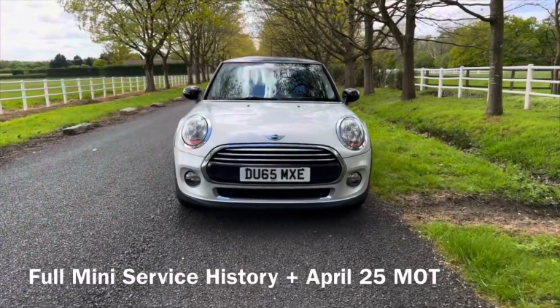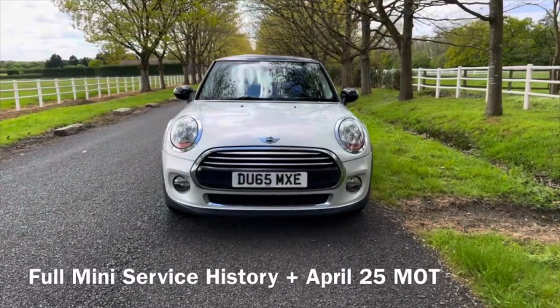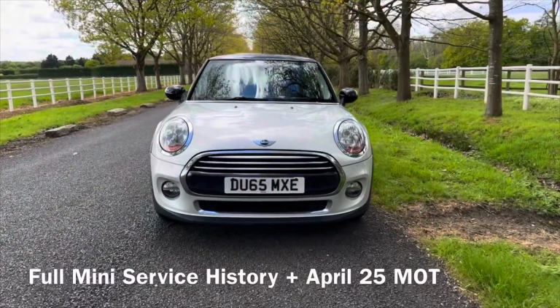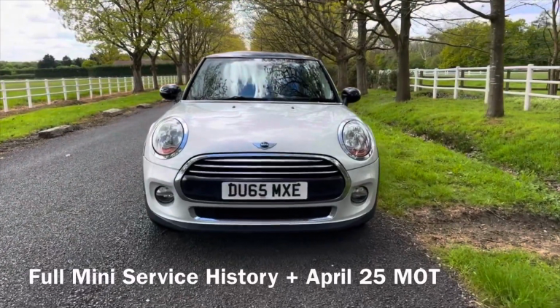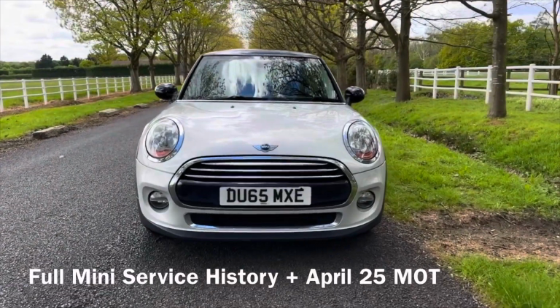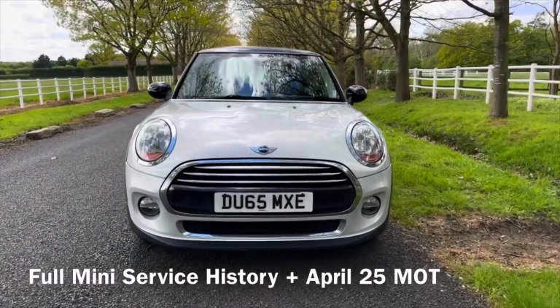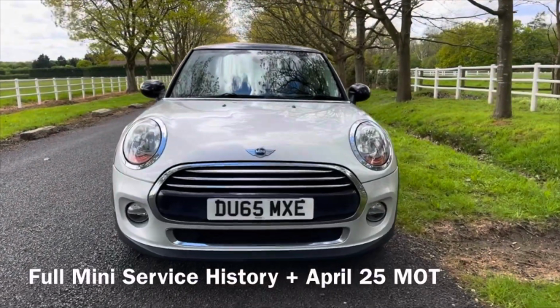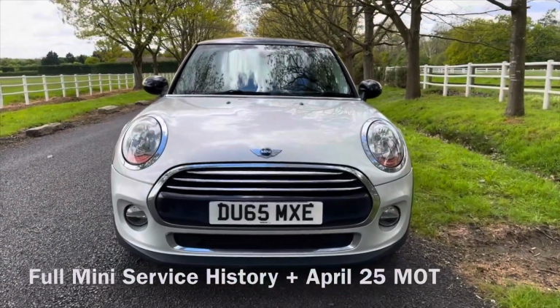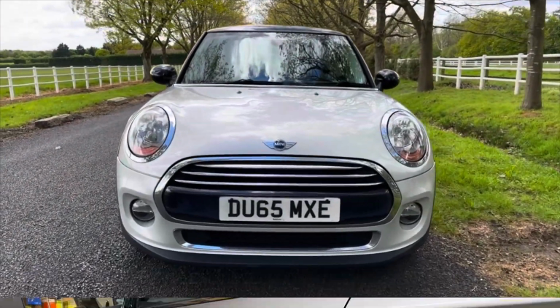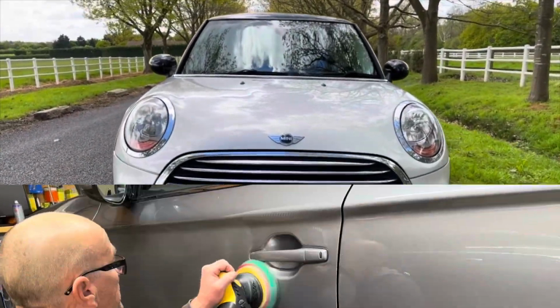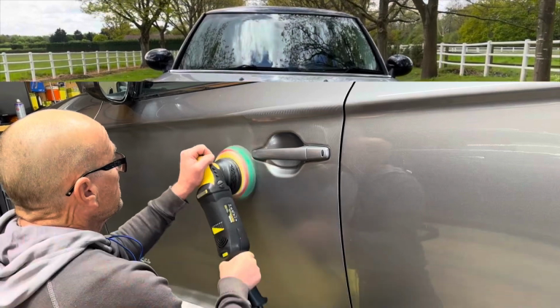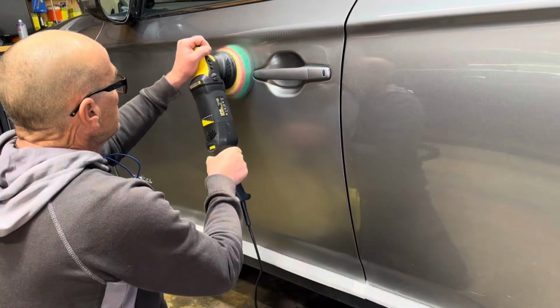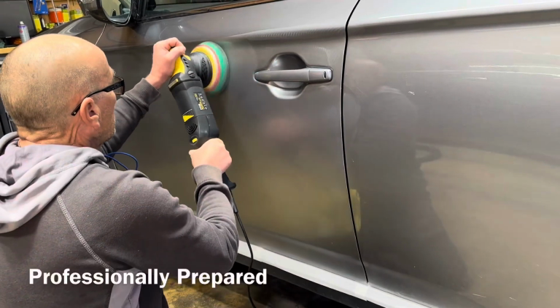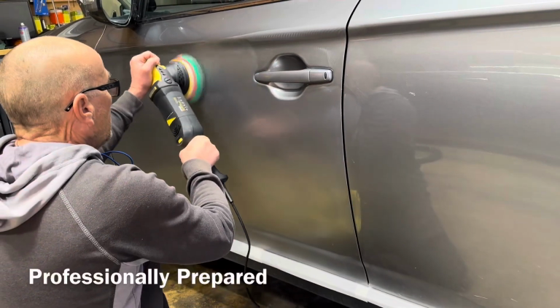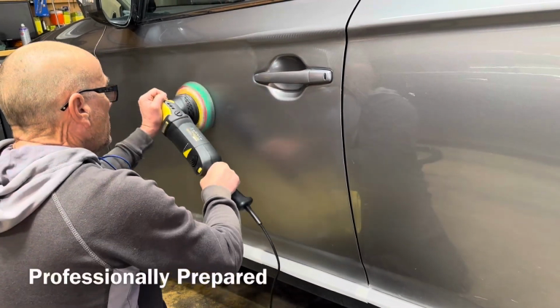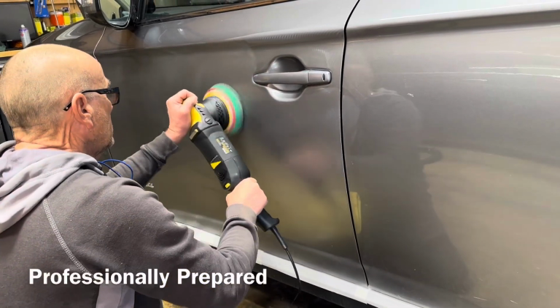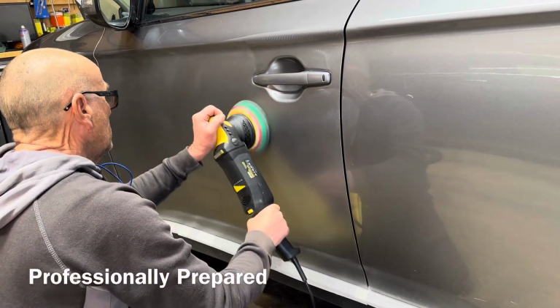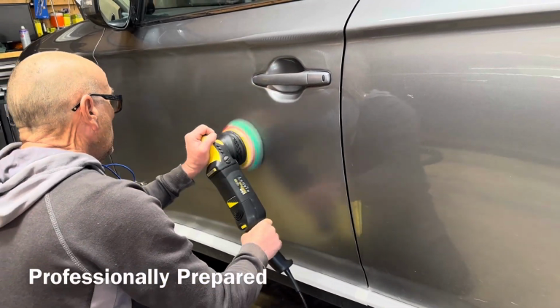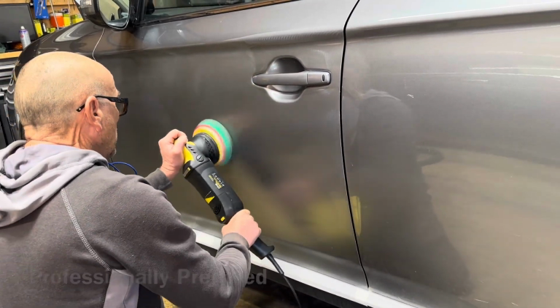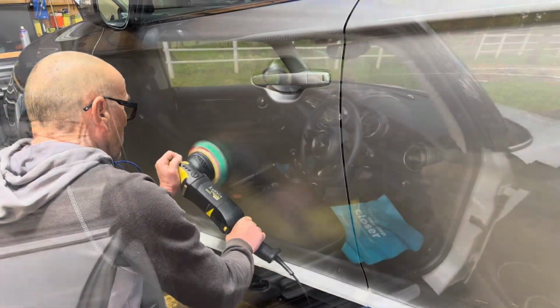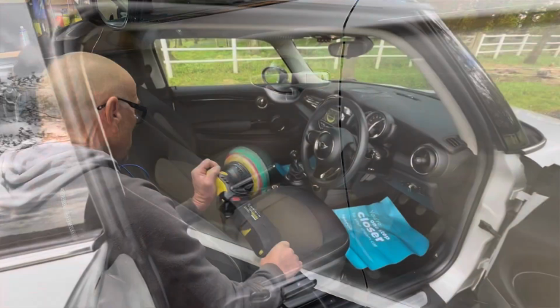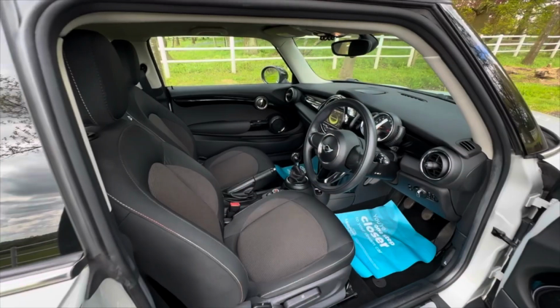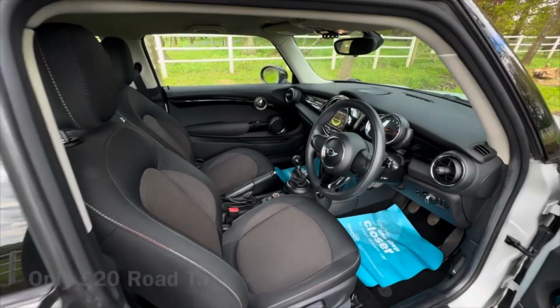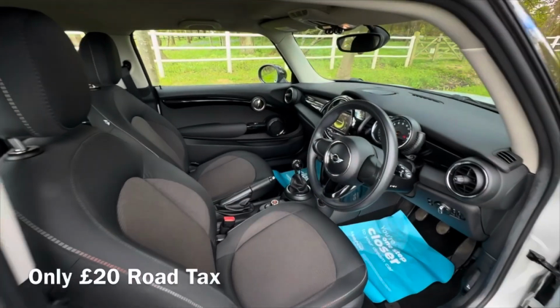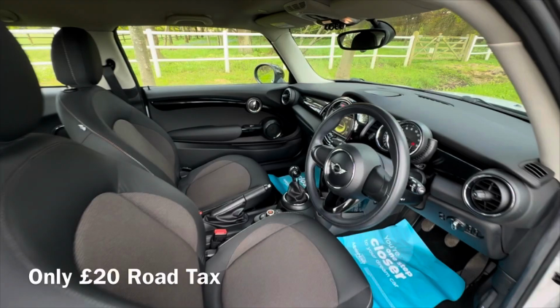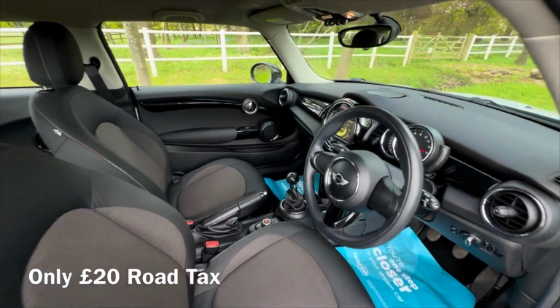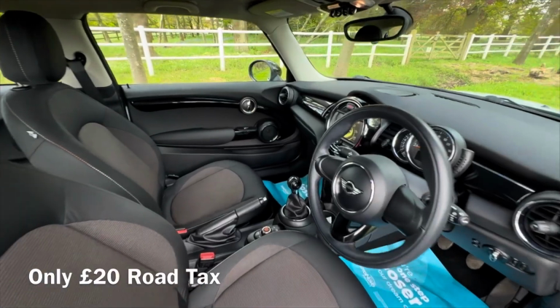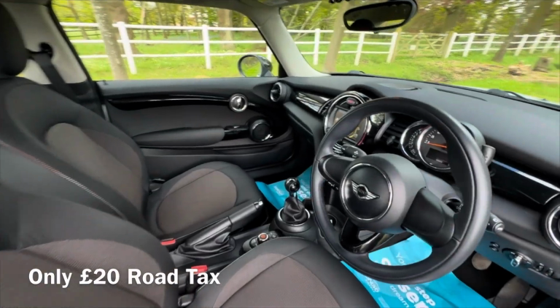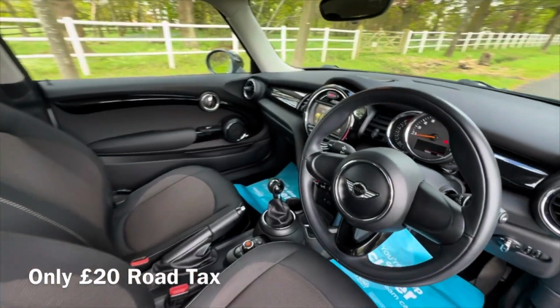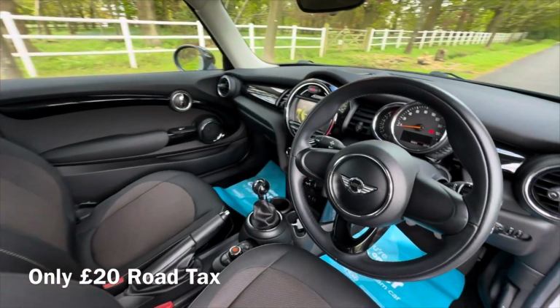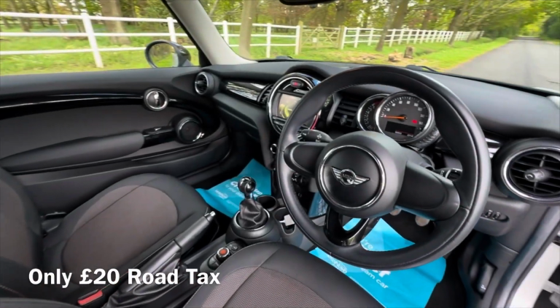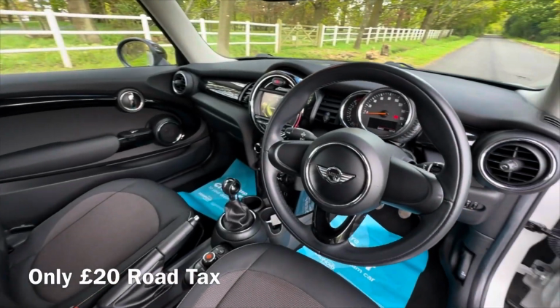The road tax is only 20 pounds on this car and the official MPG is 62 to the gallon. It's got full Mini service history and the MOT expires April 2025.